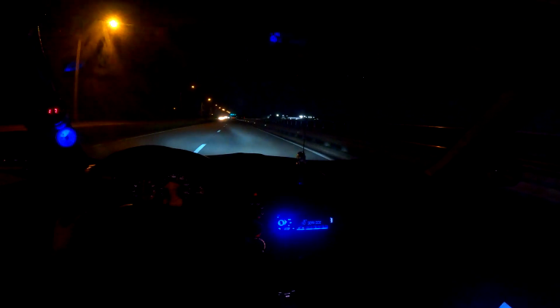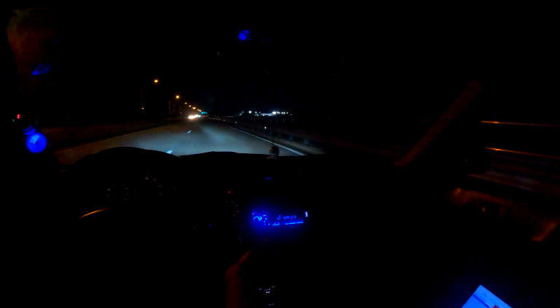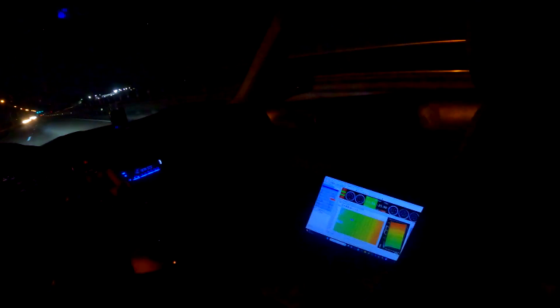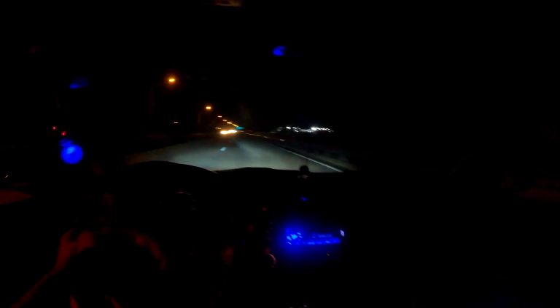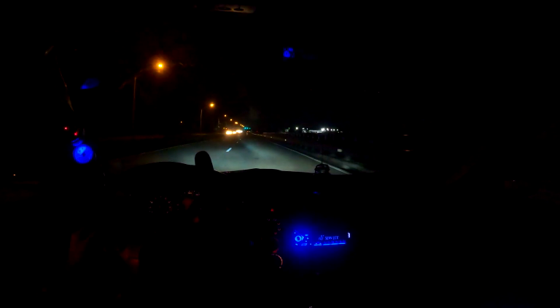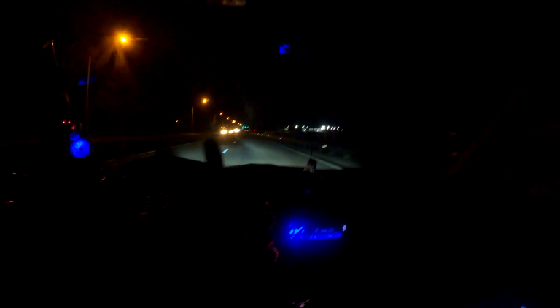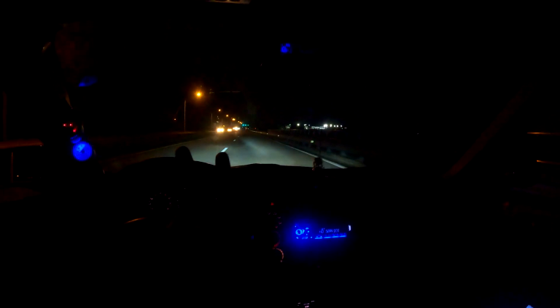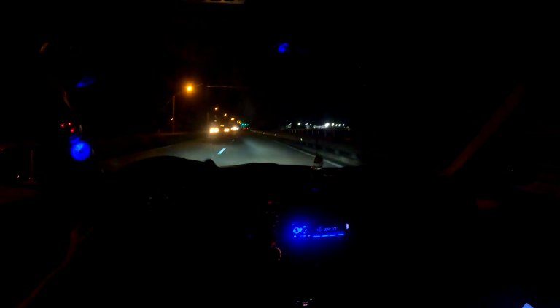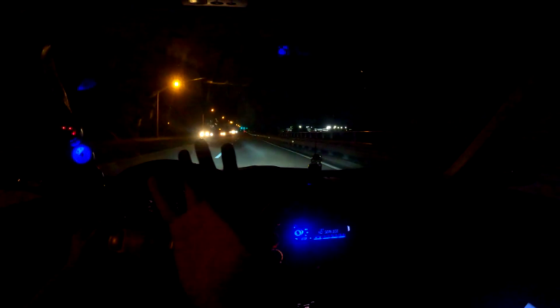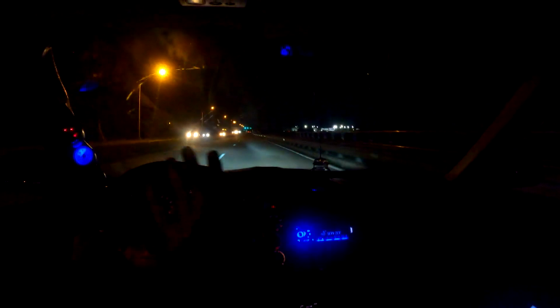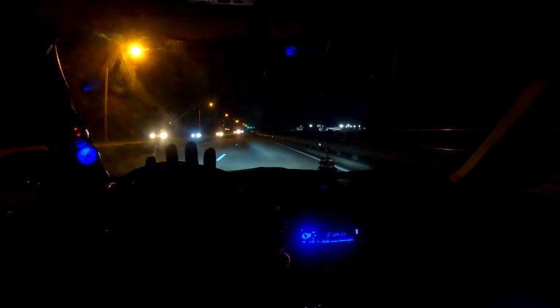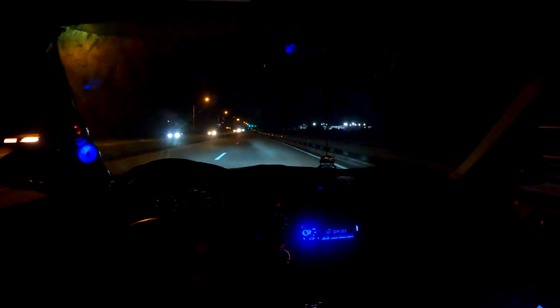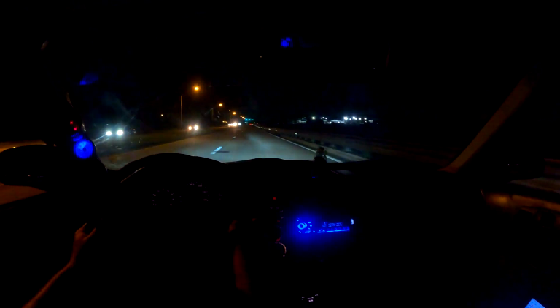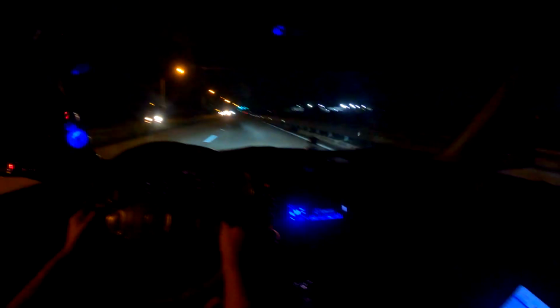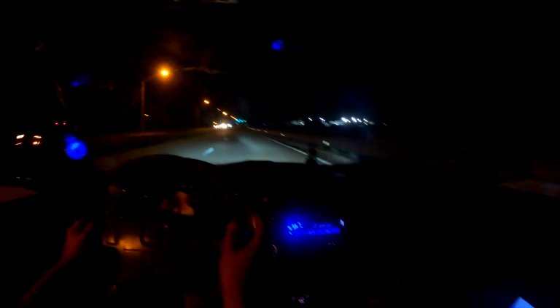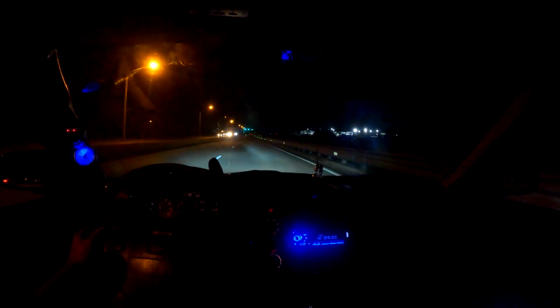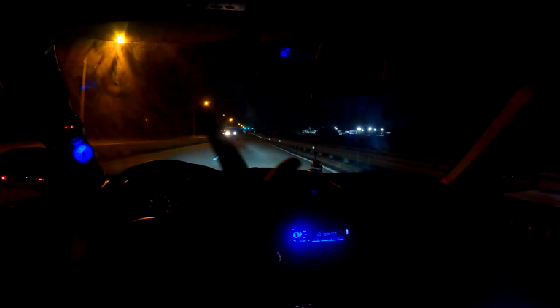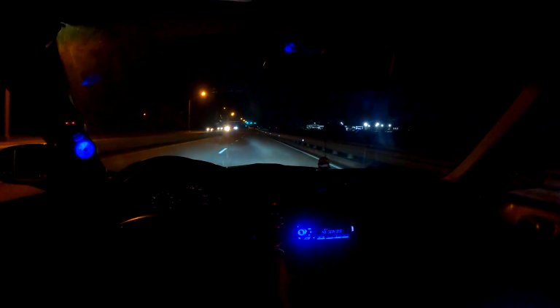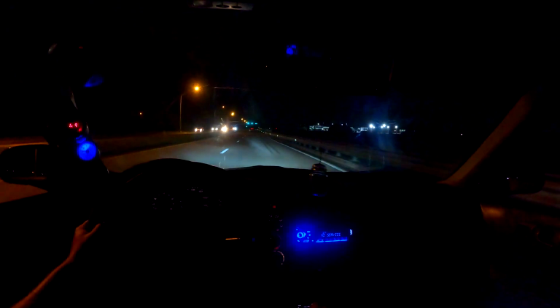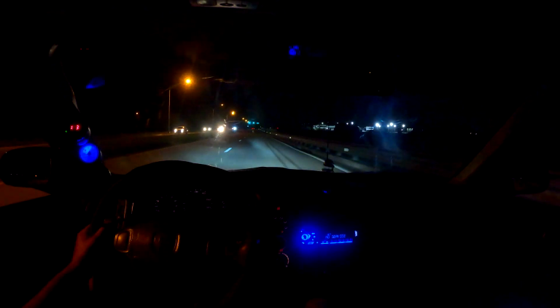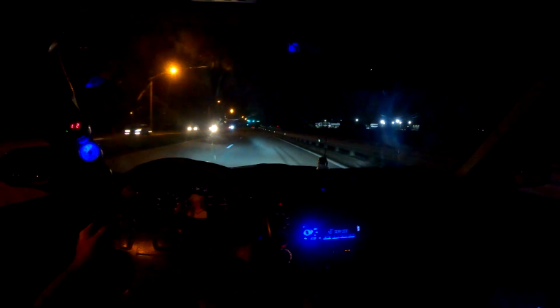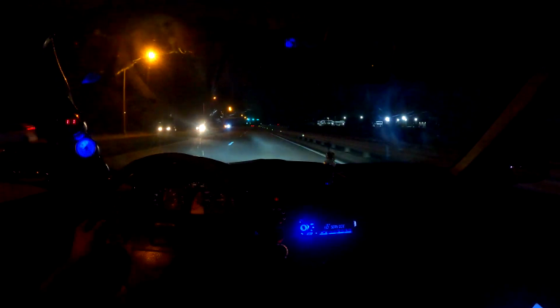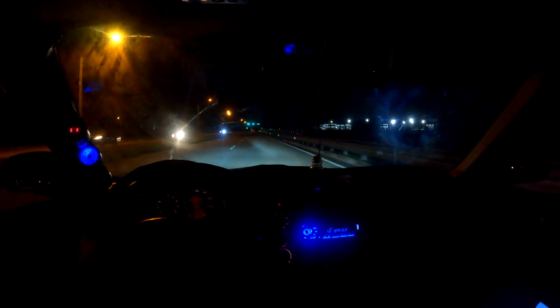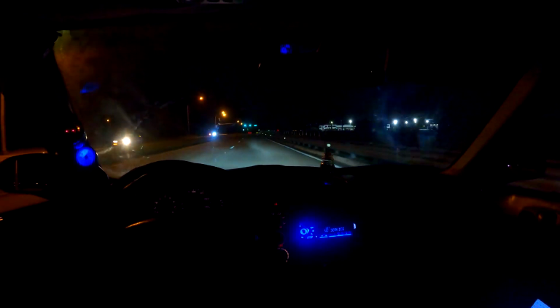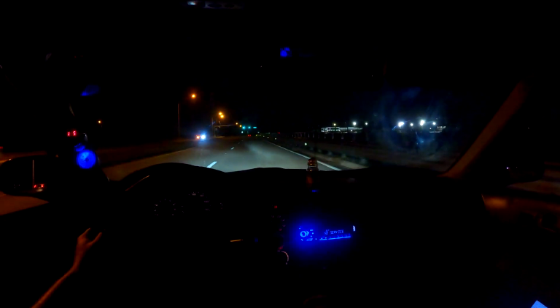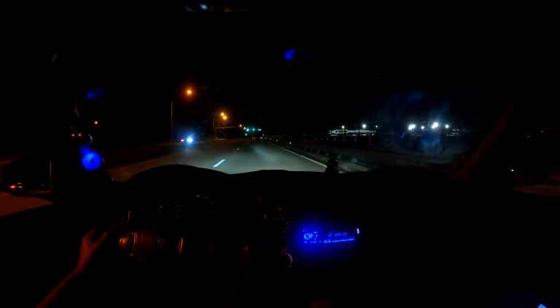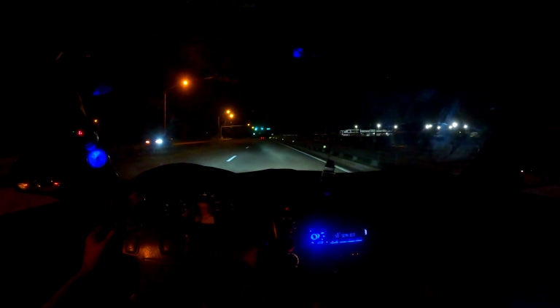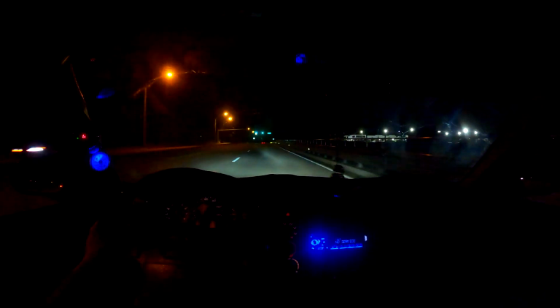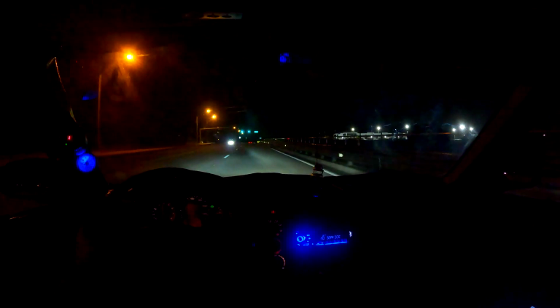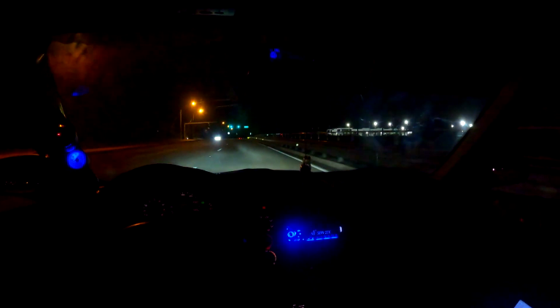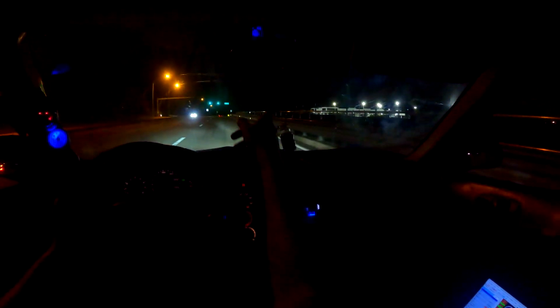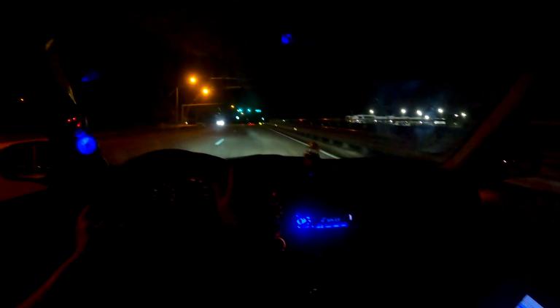Right now I have it on fuel and ignition cut, so it's not banging as loud — I don't want to be that much of a nuisance. I bet if I had it on only ignition cut it would probably spool up a little bit faster. Let's pull over and make sure the camera is still on the back of the car.